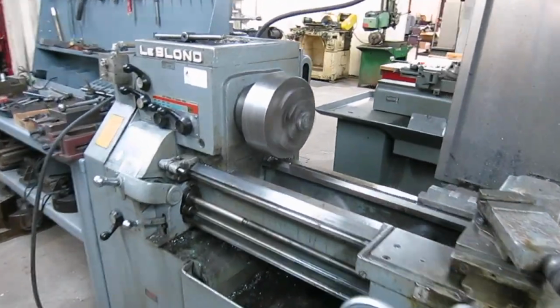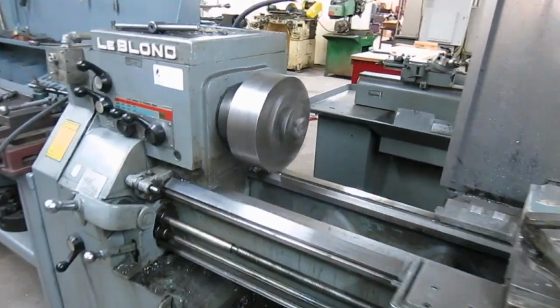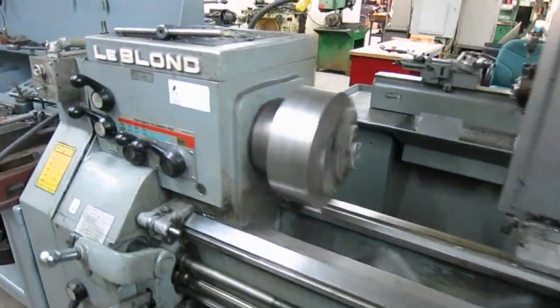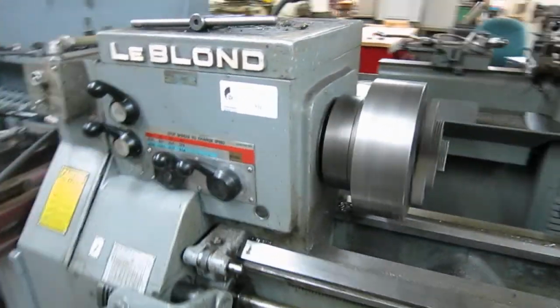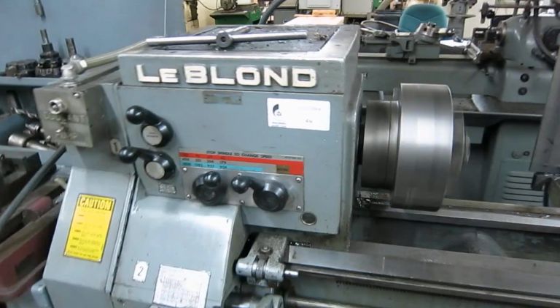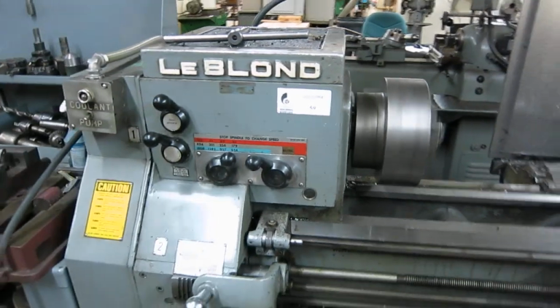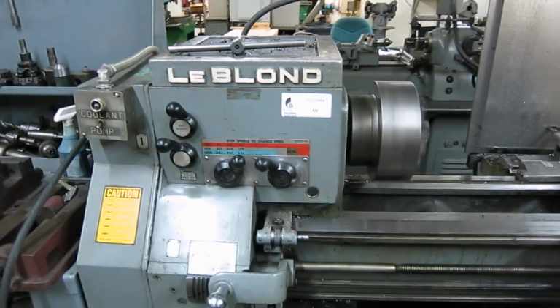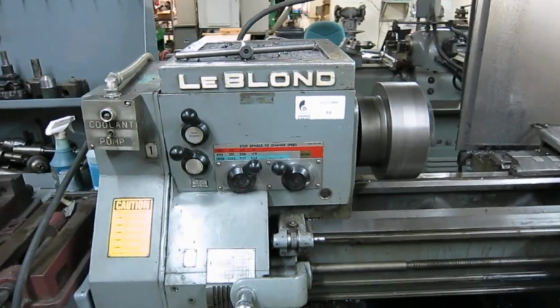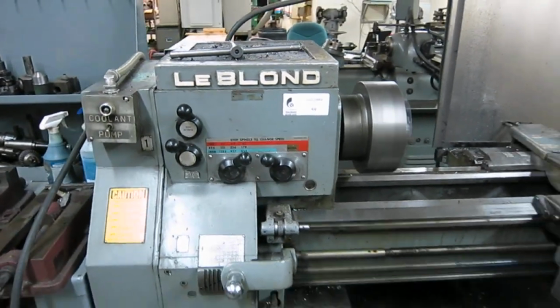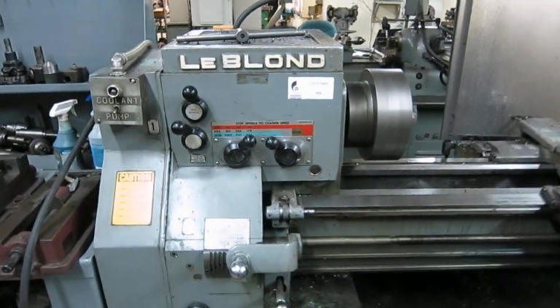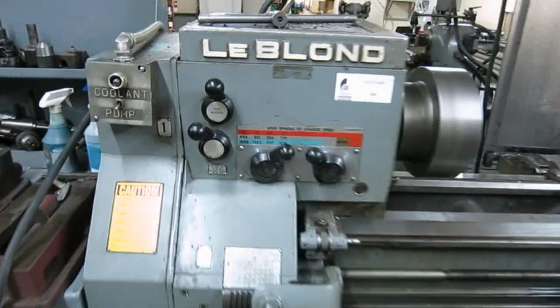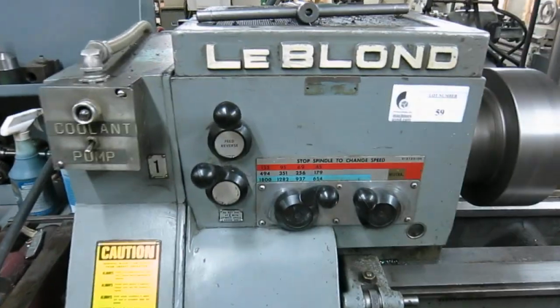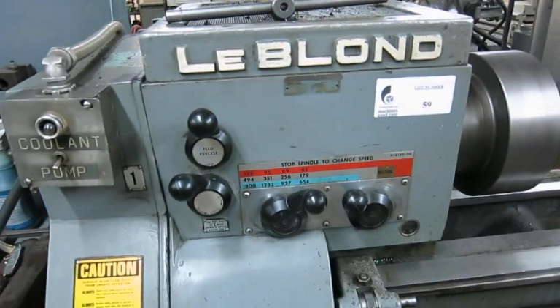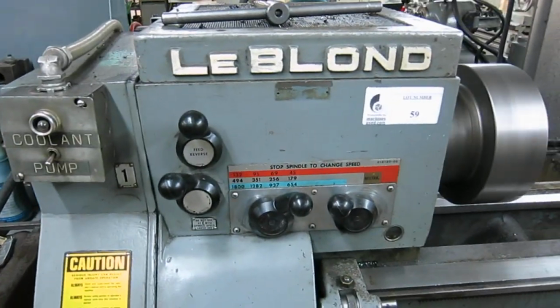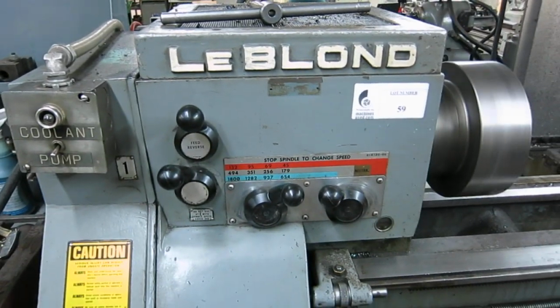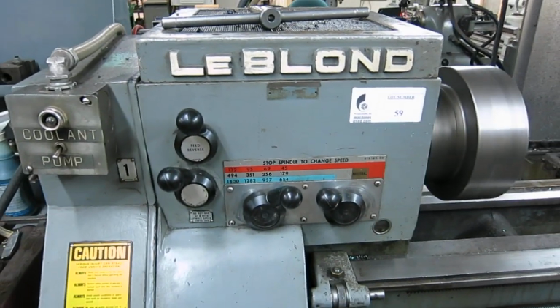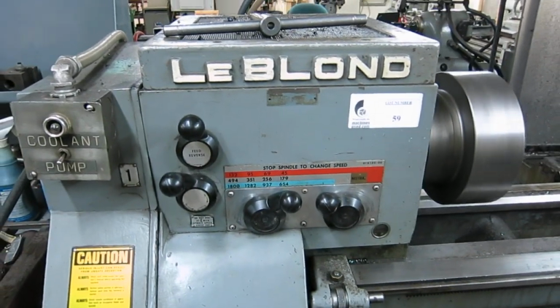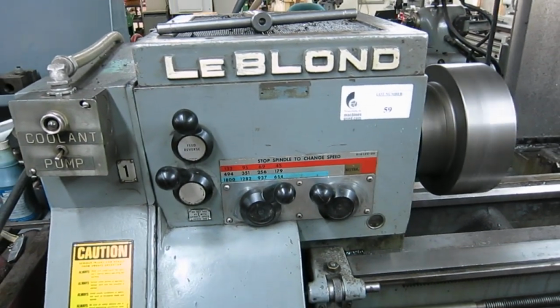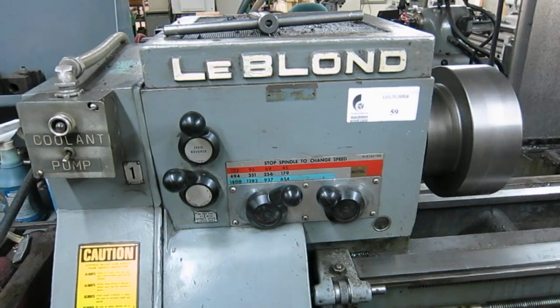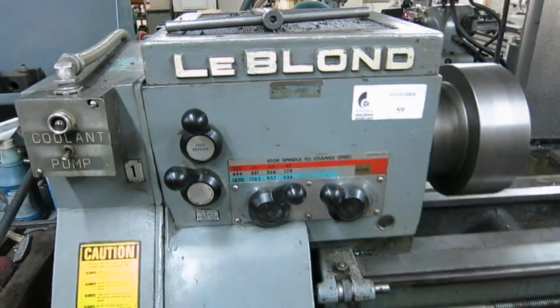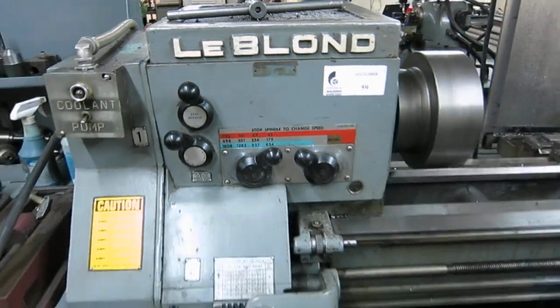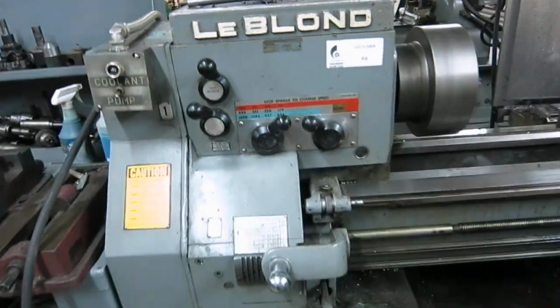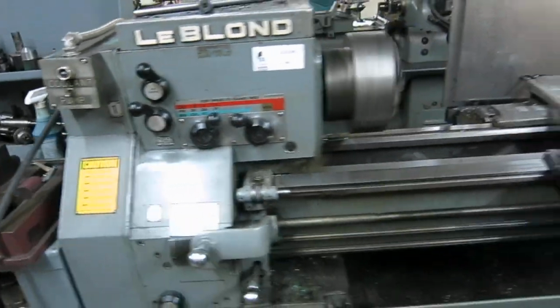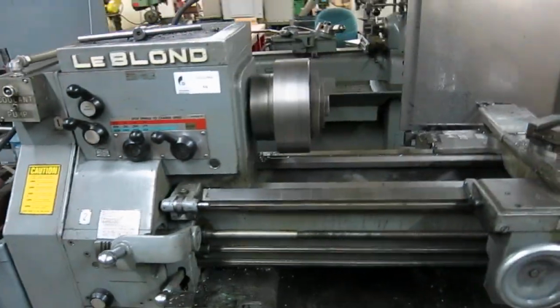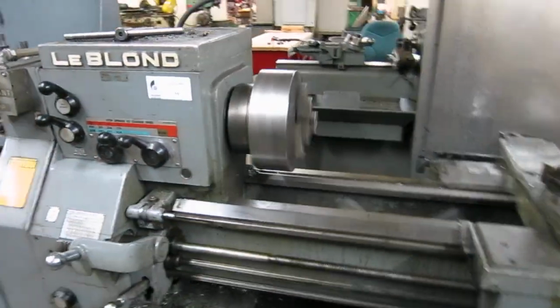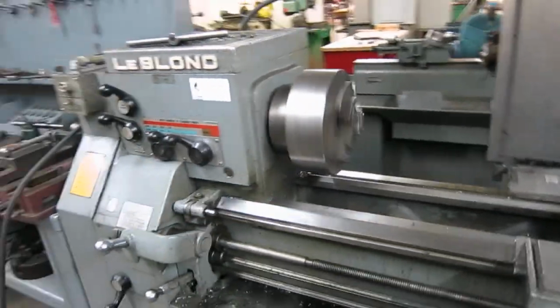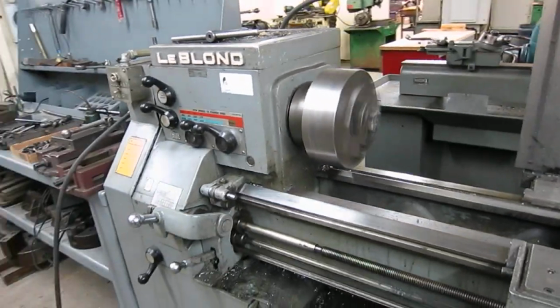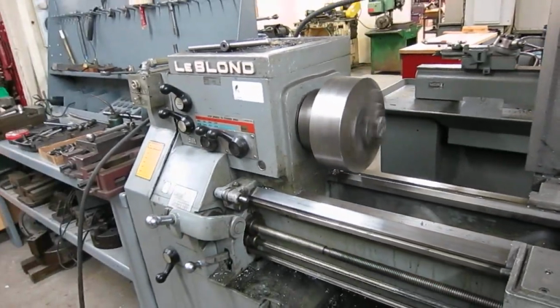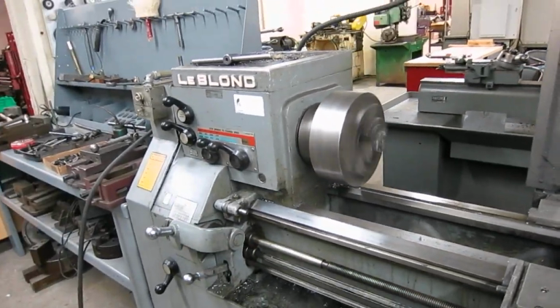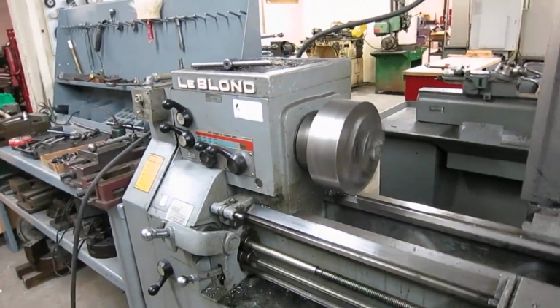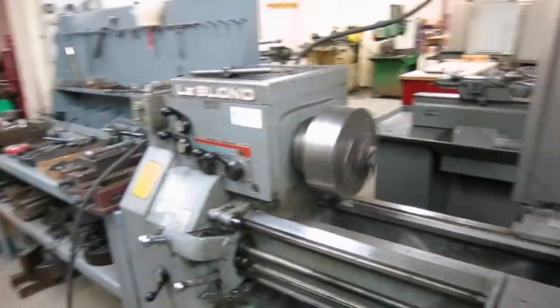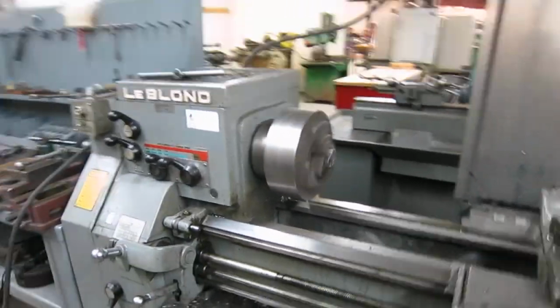Here we have a LeBron Regal engine lathe. It's a geared head. It has 12 speeds up to 1800 RPM. We have a three-jaw chuck on the machine.